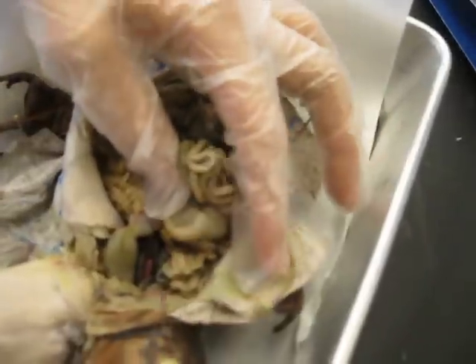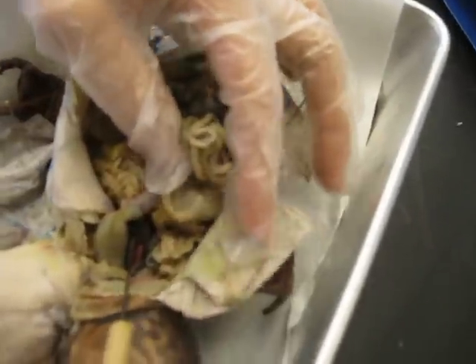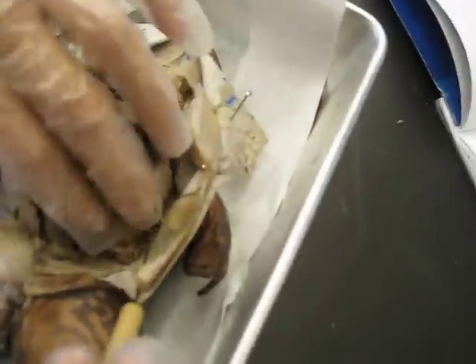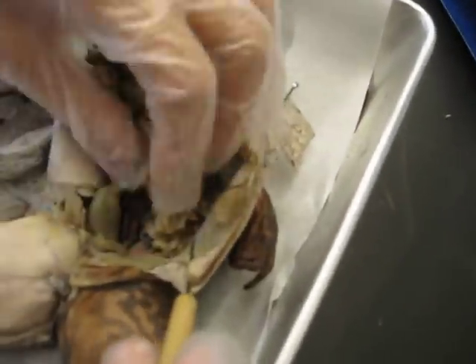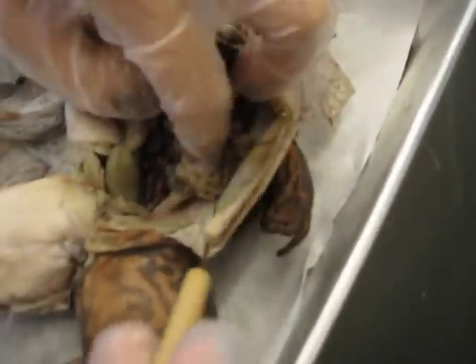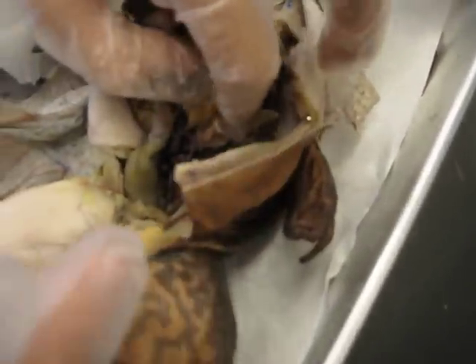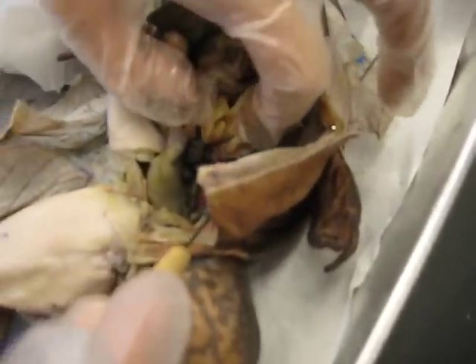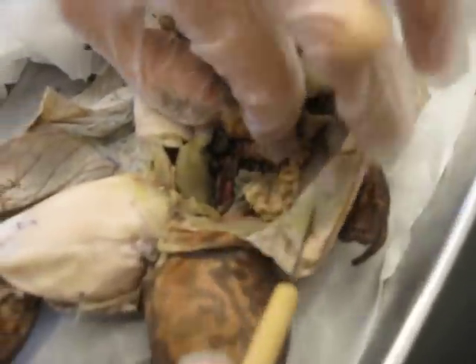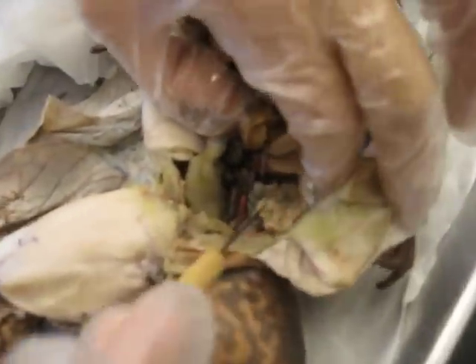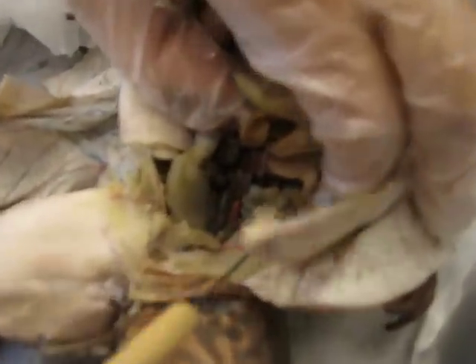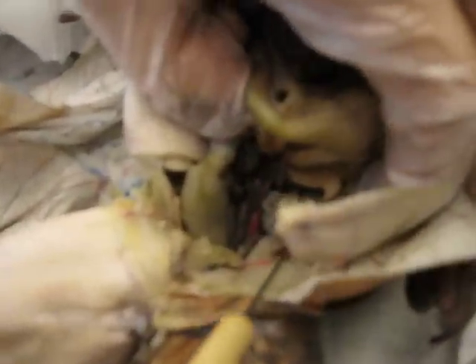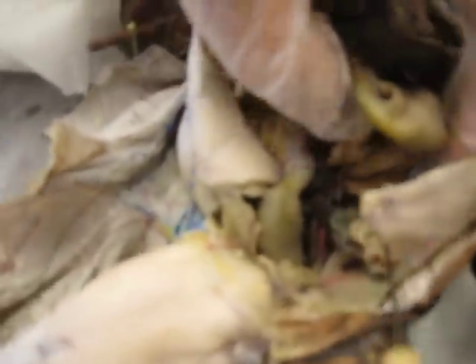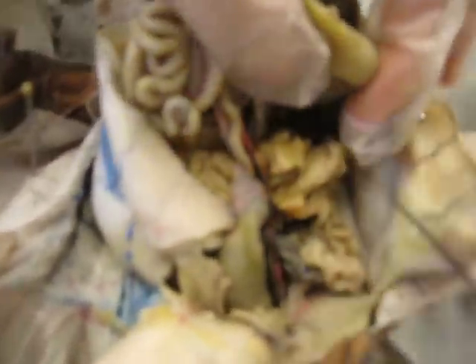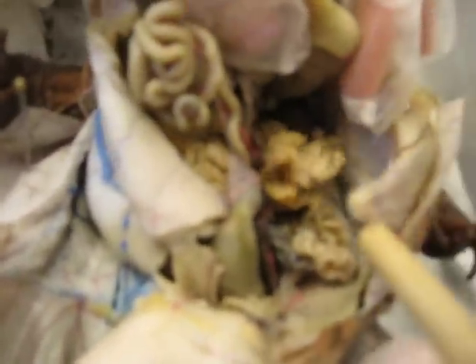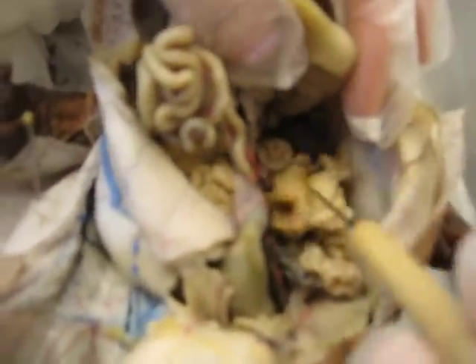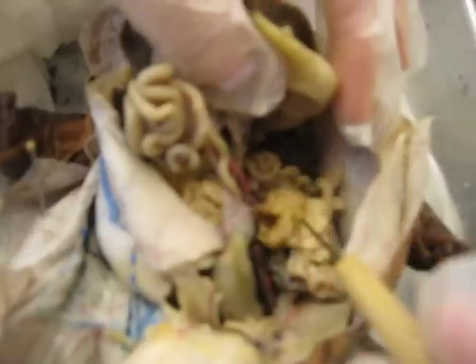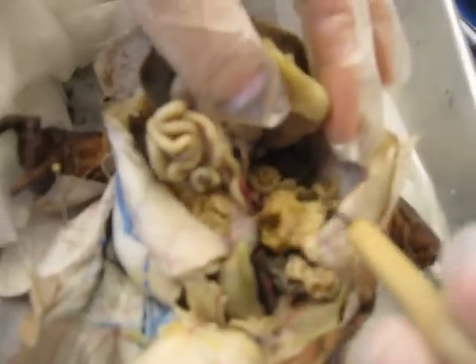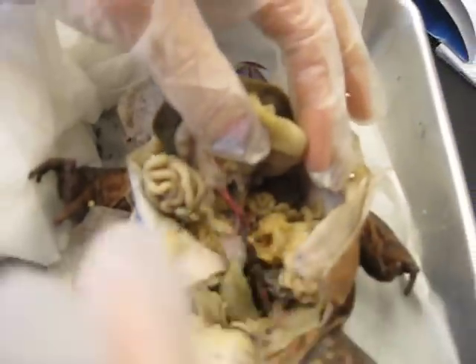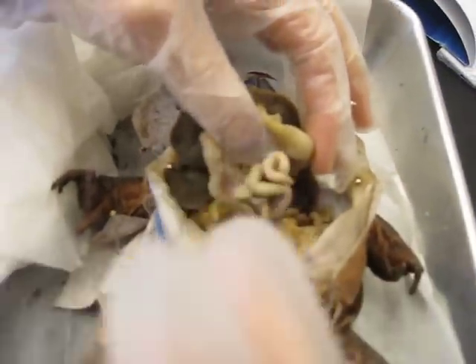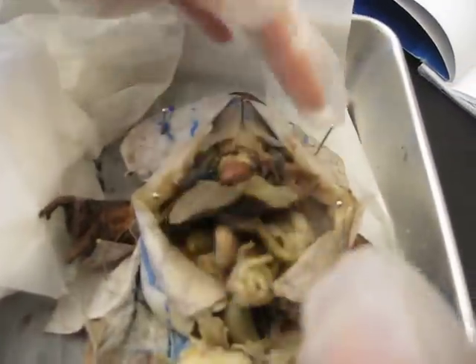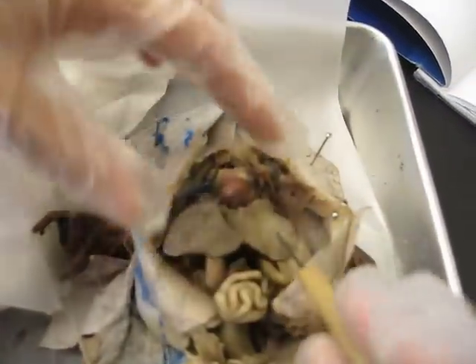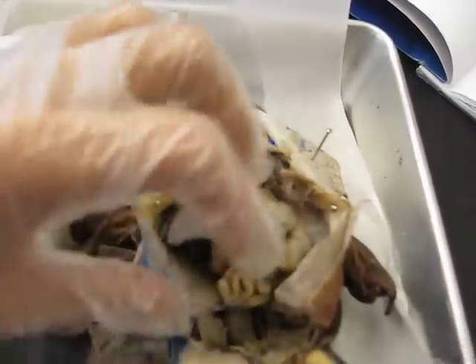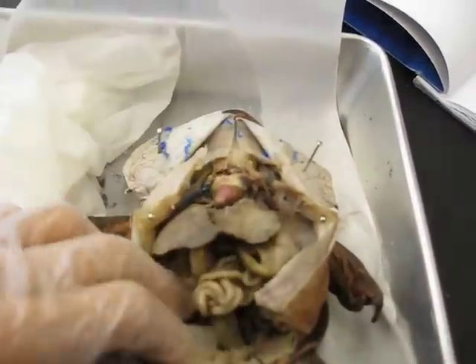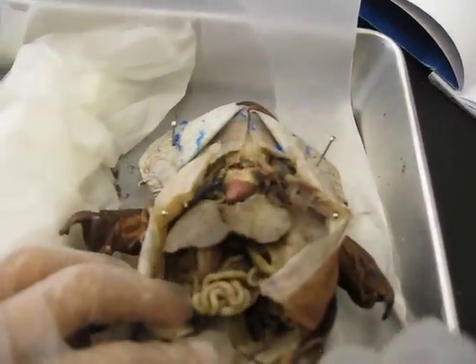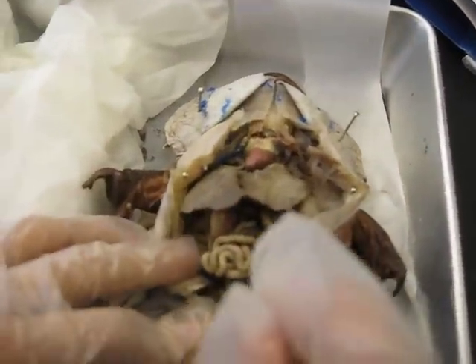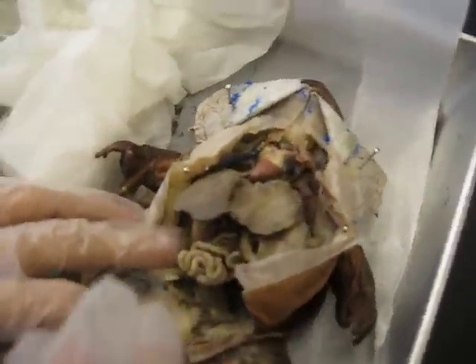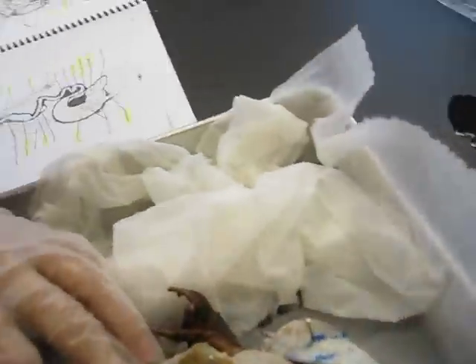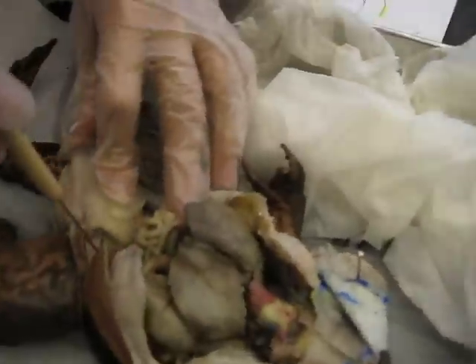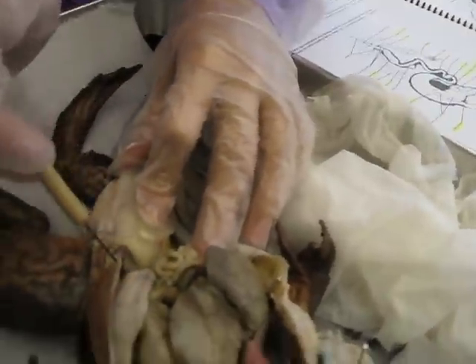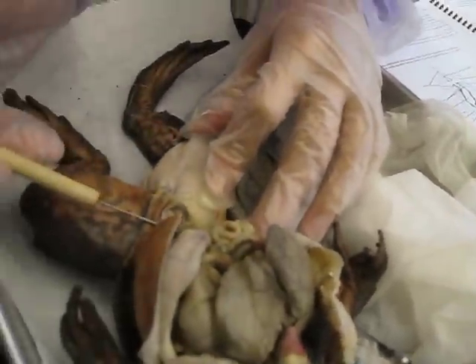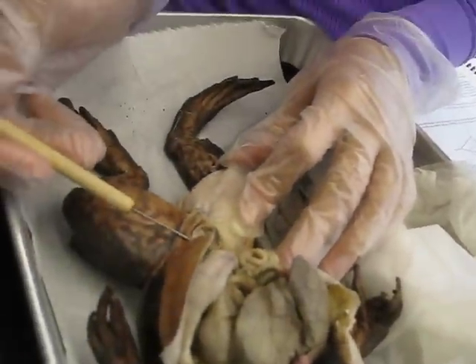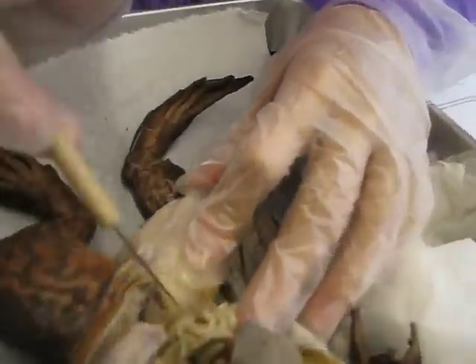This is the oviduct and ovaries. And then we have the urinary bladder, which is empty.